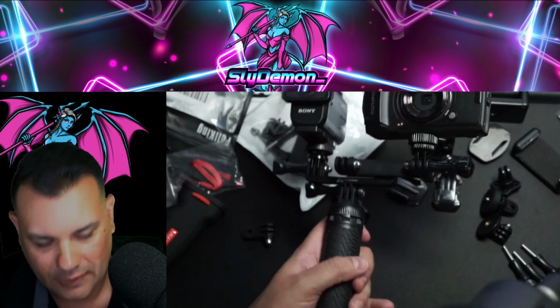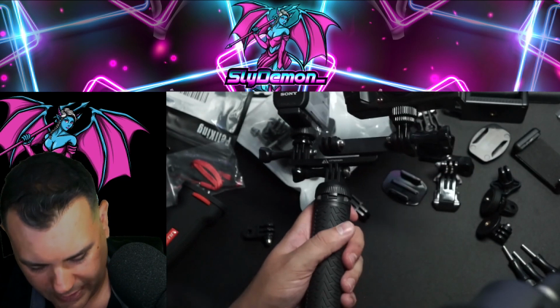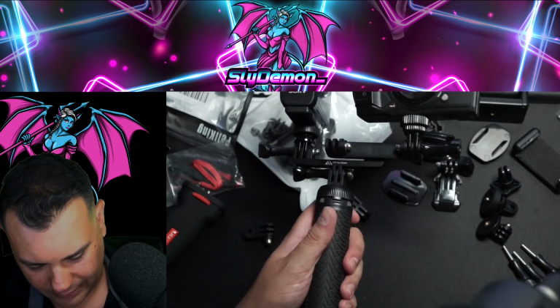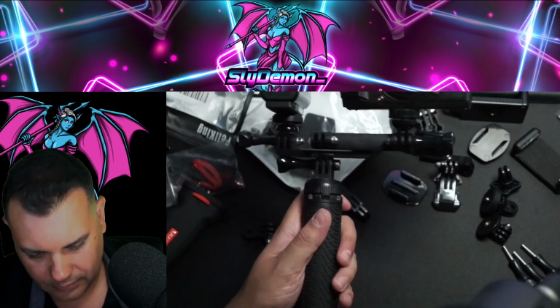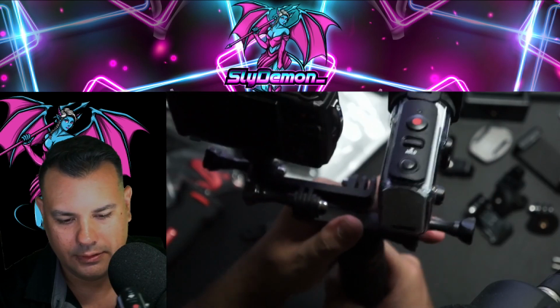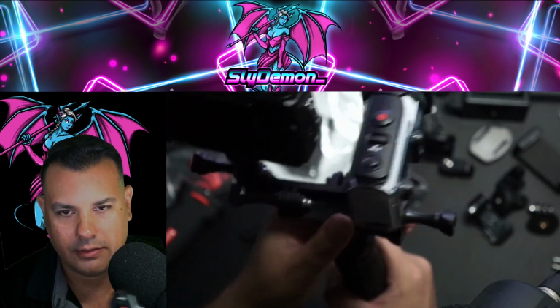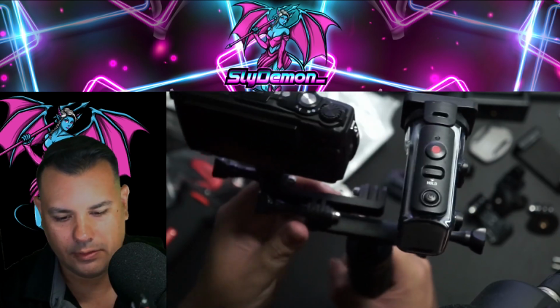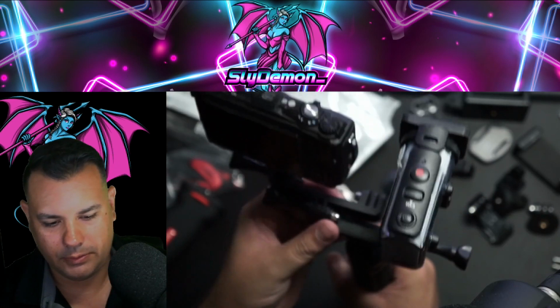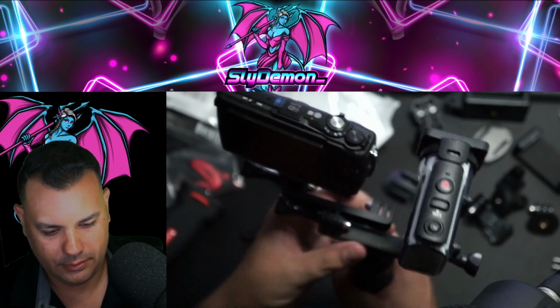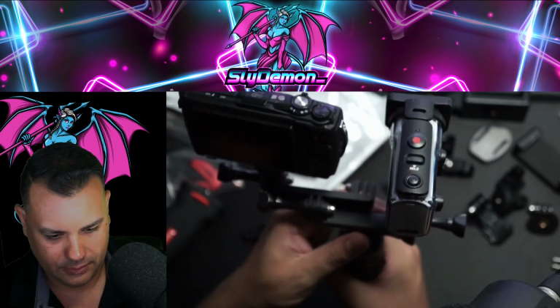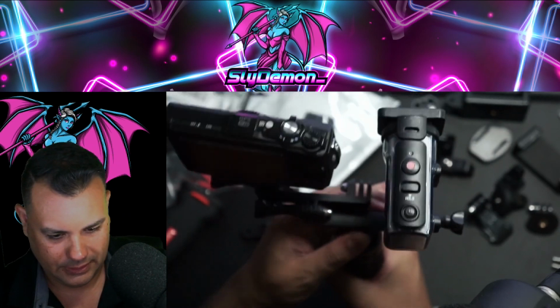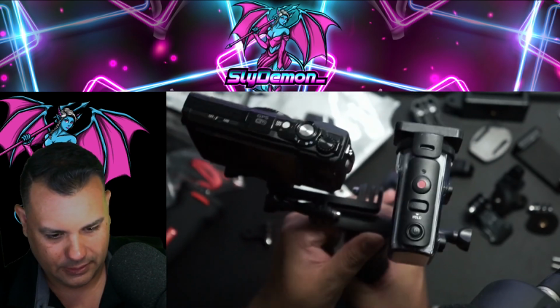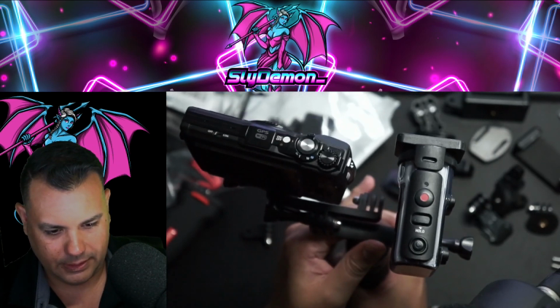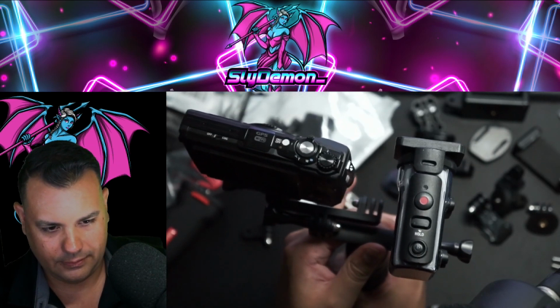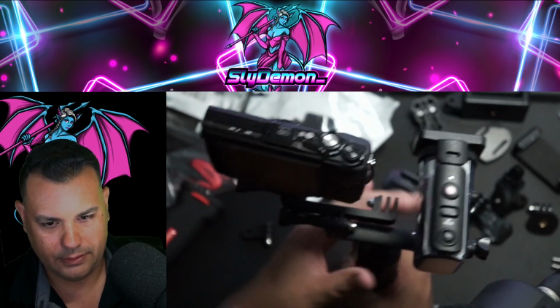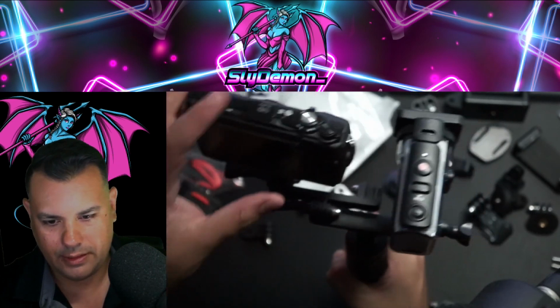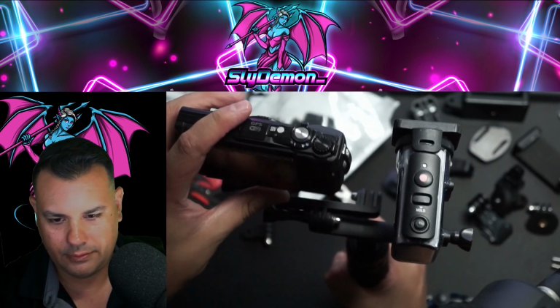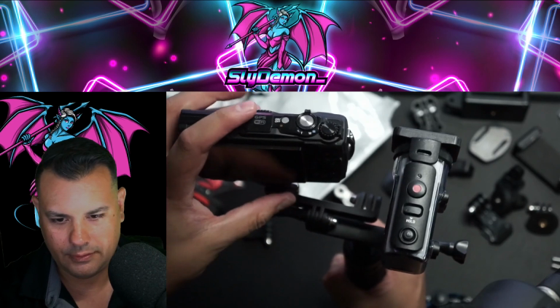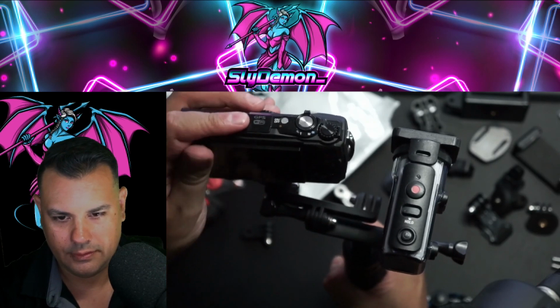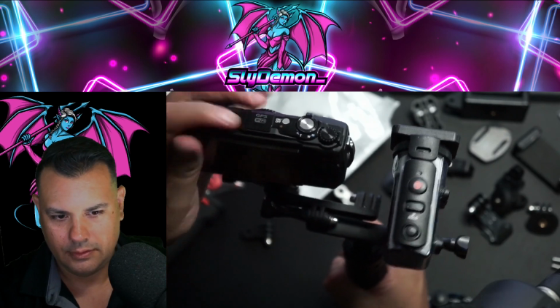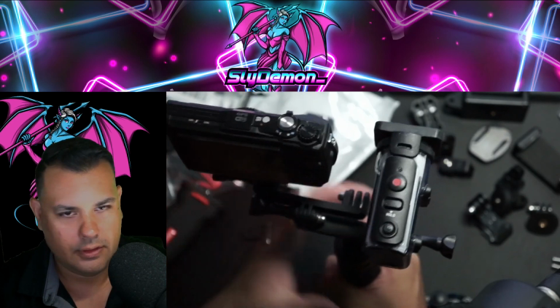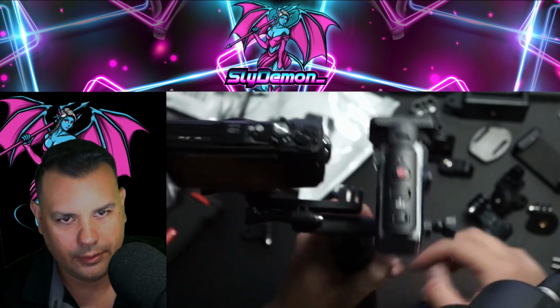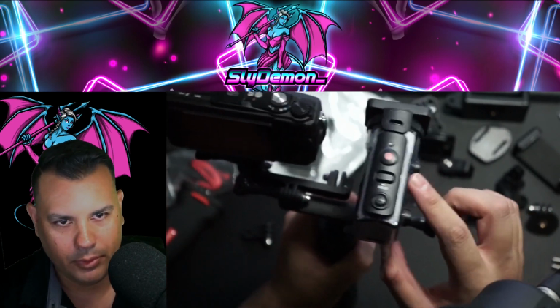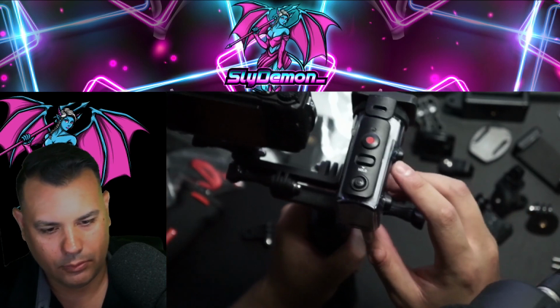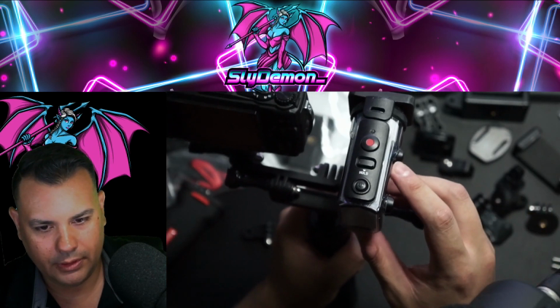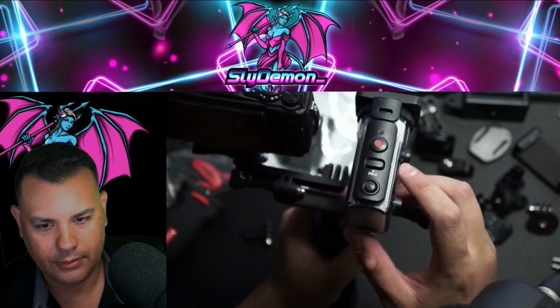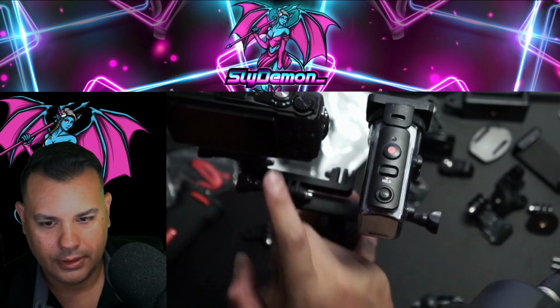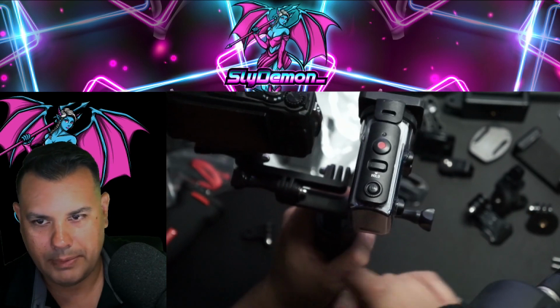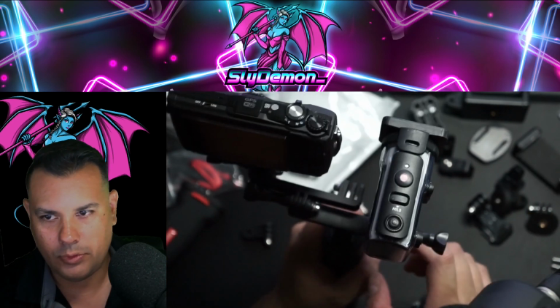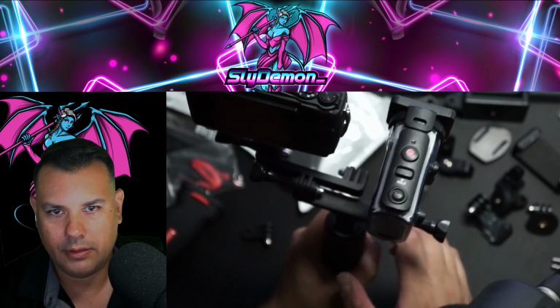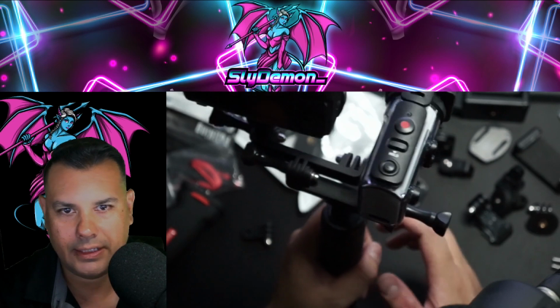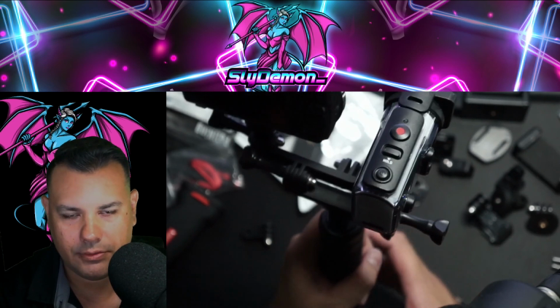We have our handle — it's locked, not going anywhere. Here are the cameras: this bad boy will be recording, and this bad boy will be taking the pictures.